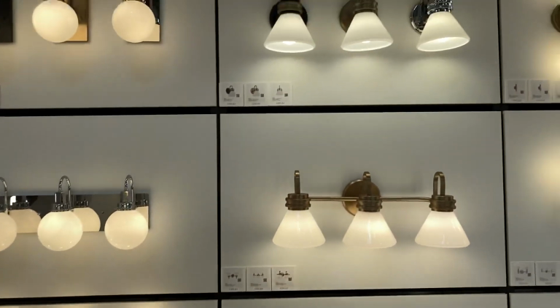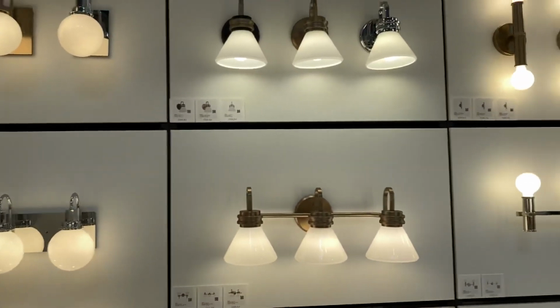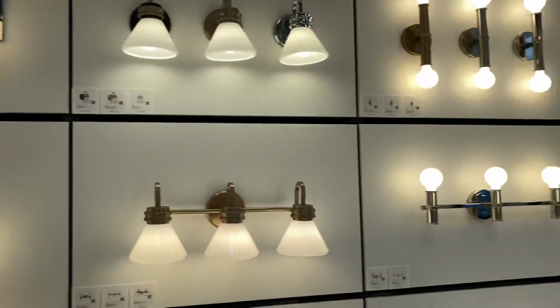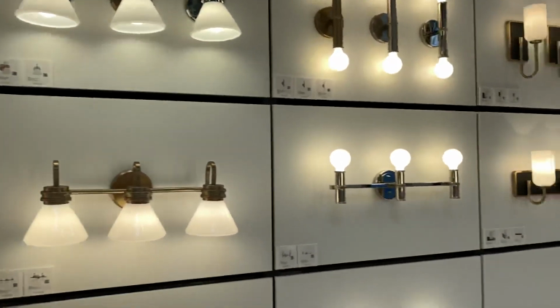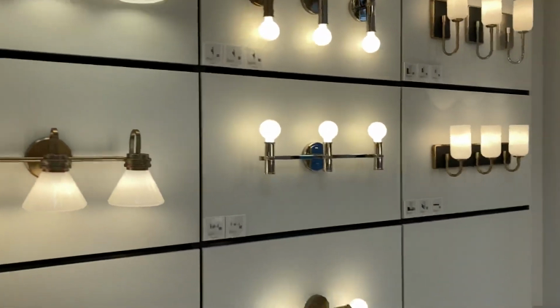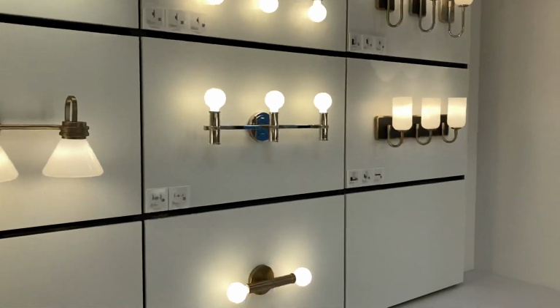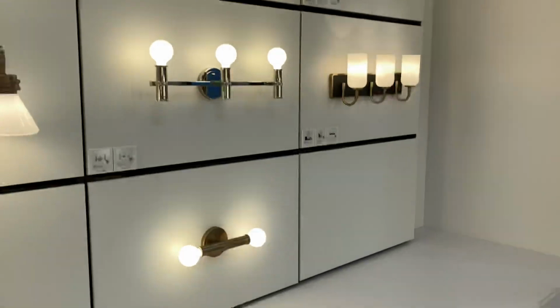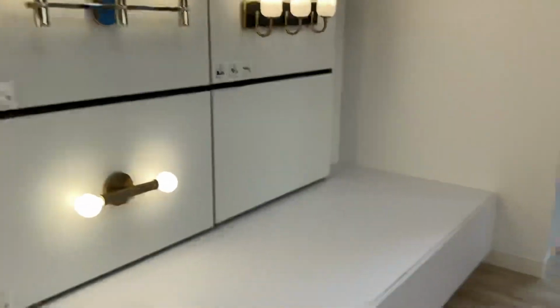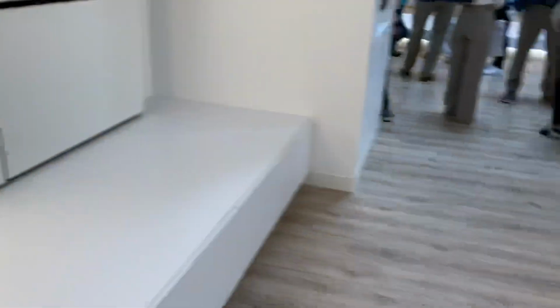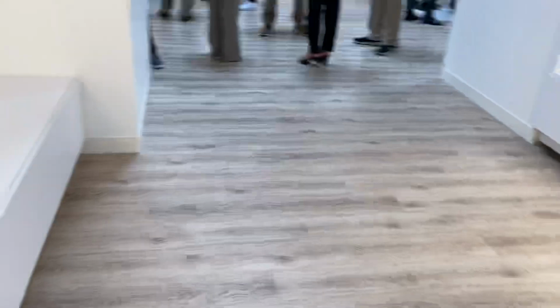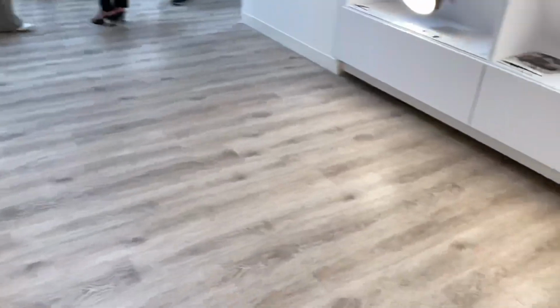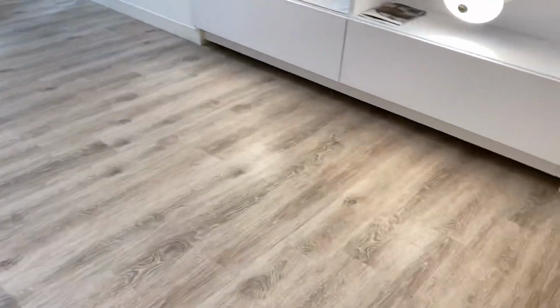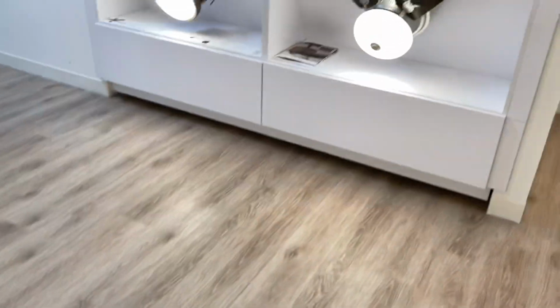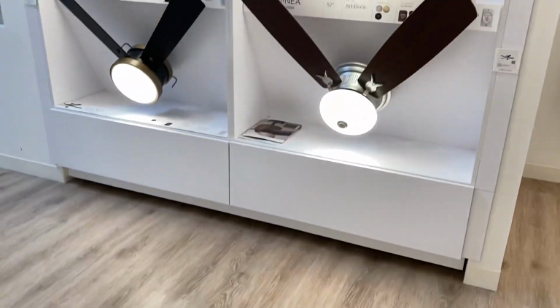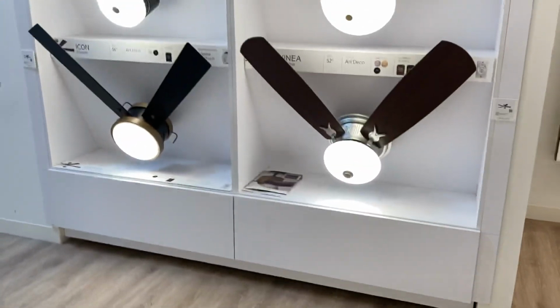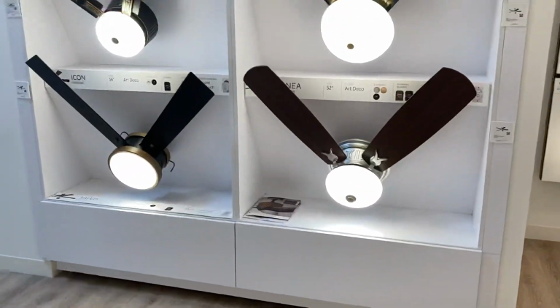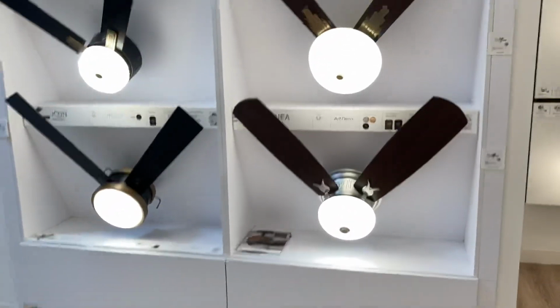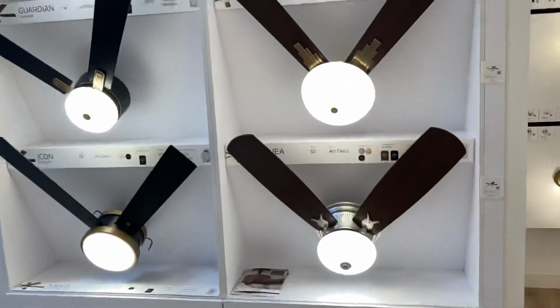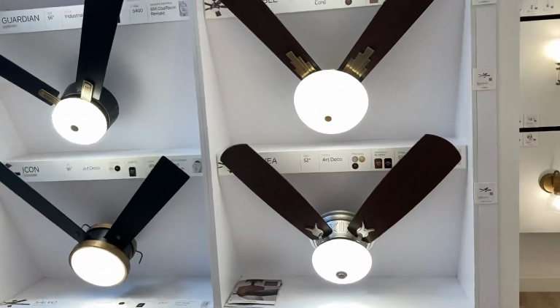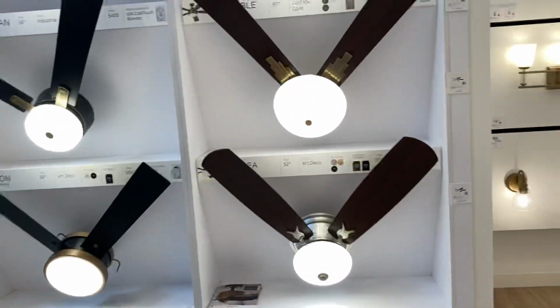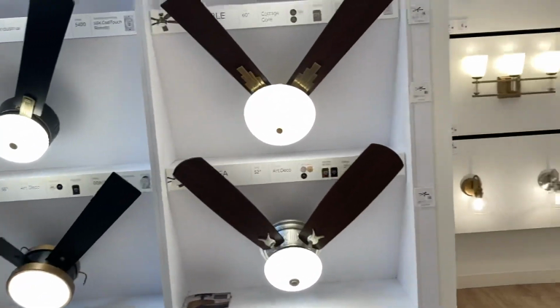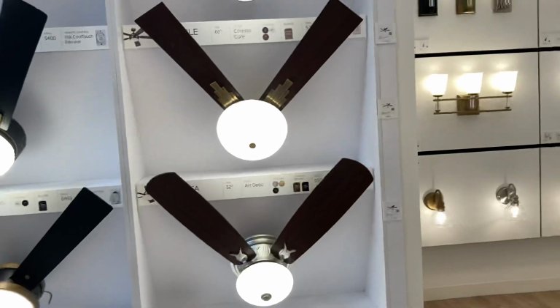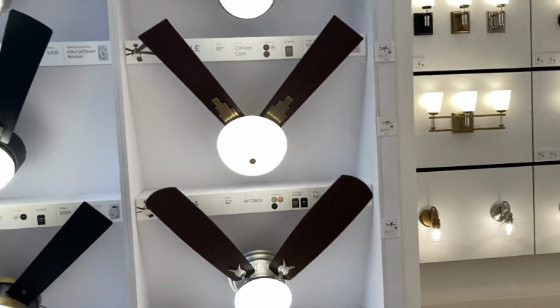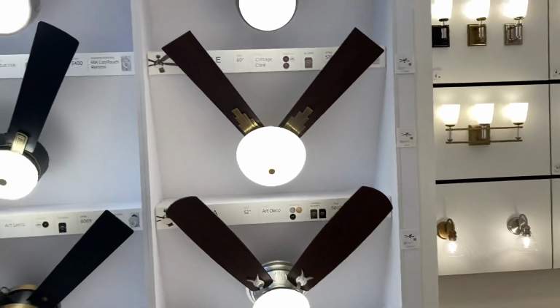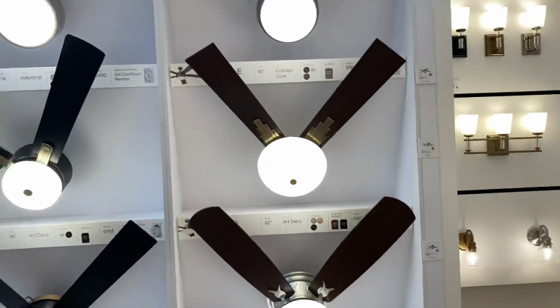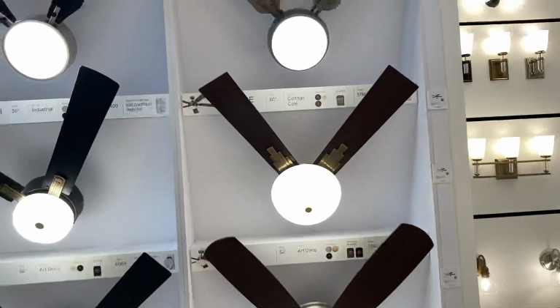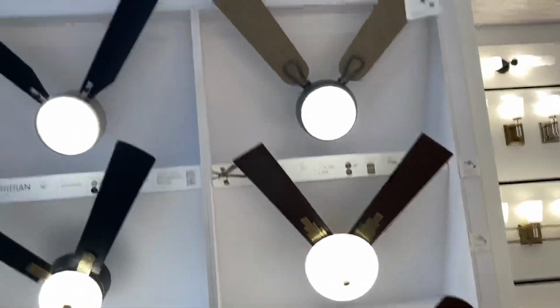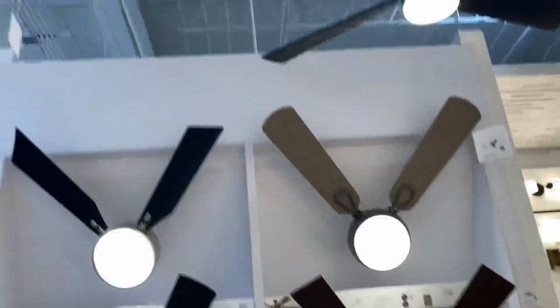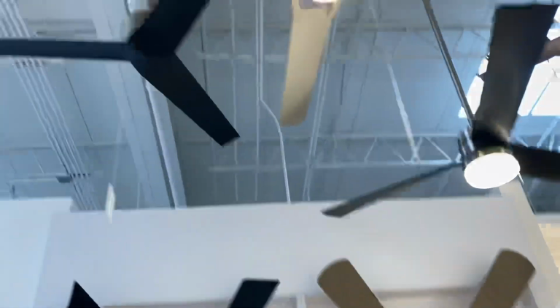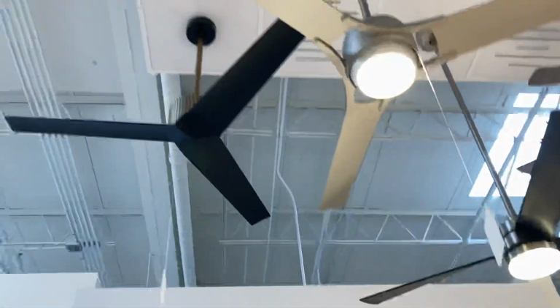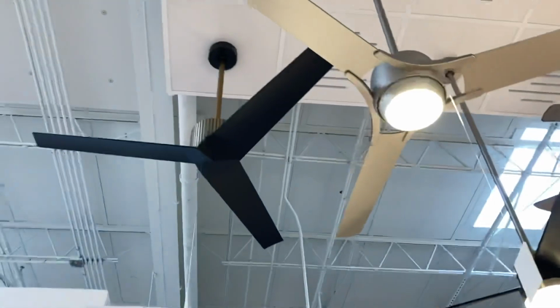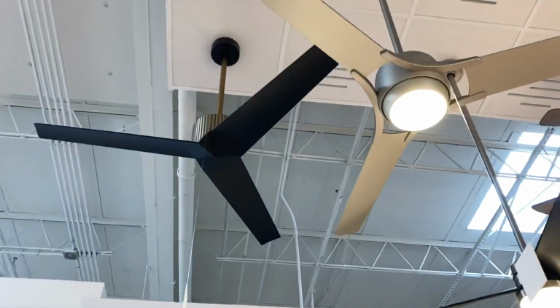So these wall sconces — the discounted versions. And this is their newest introduction.